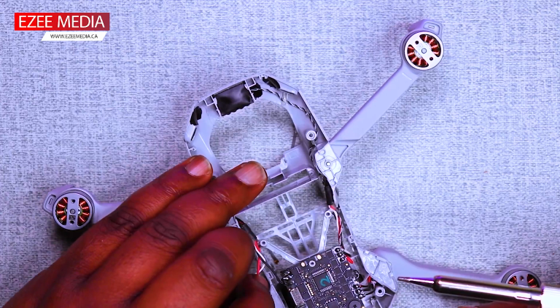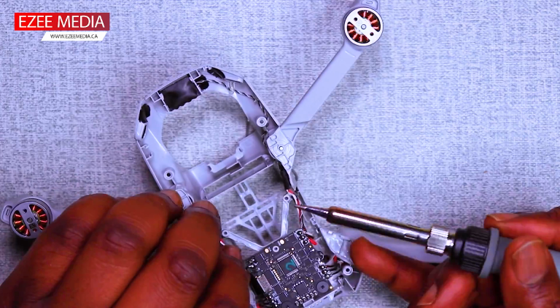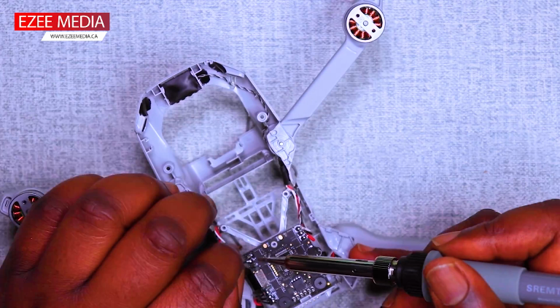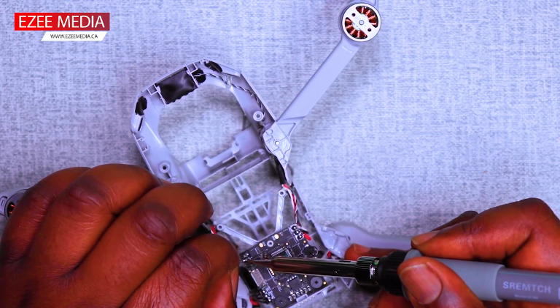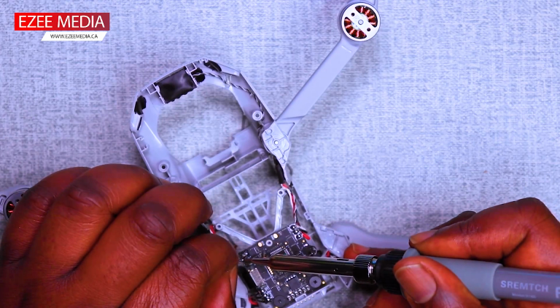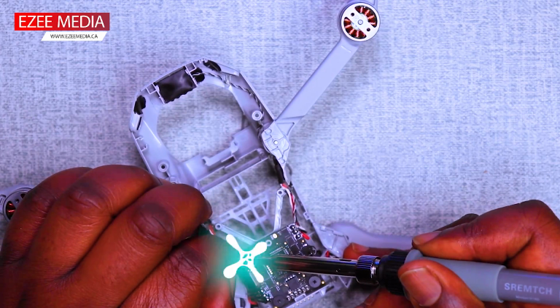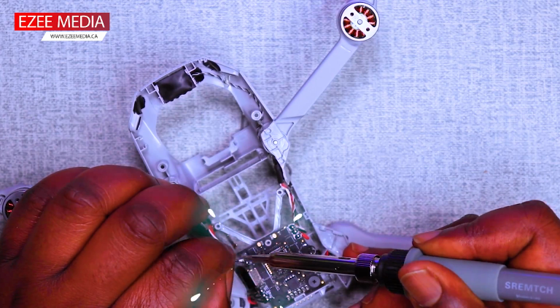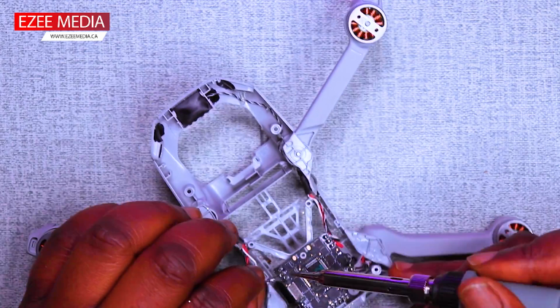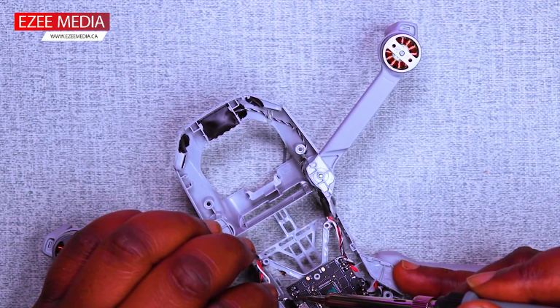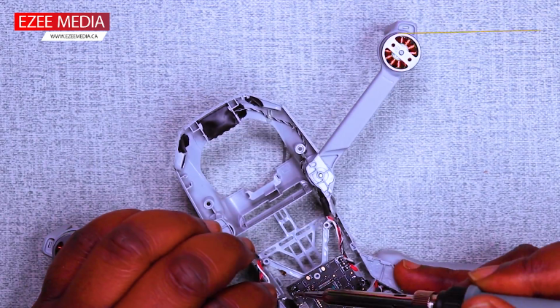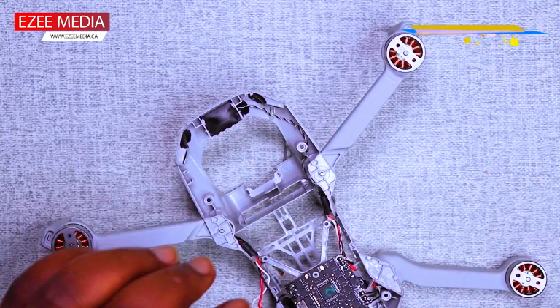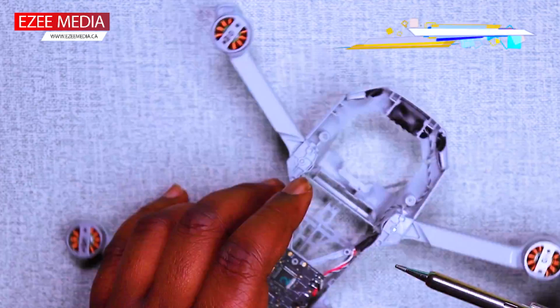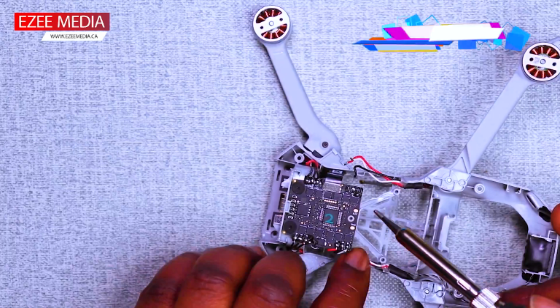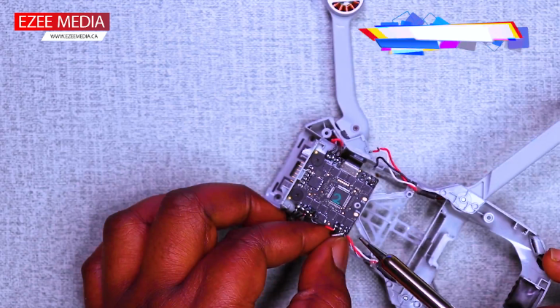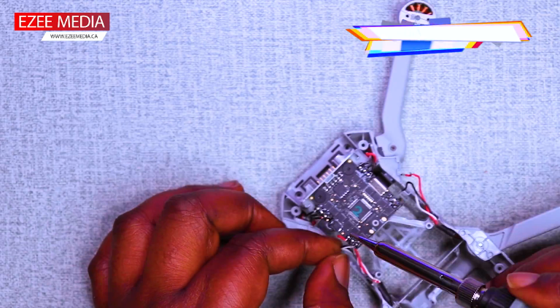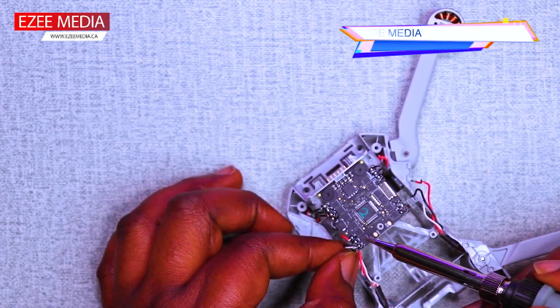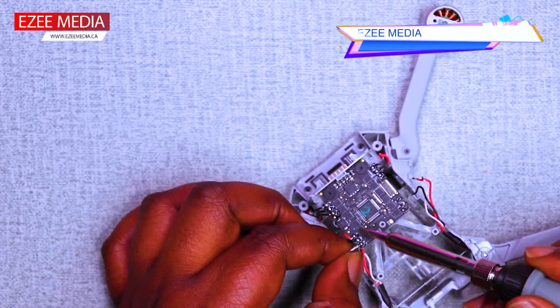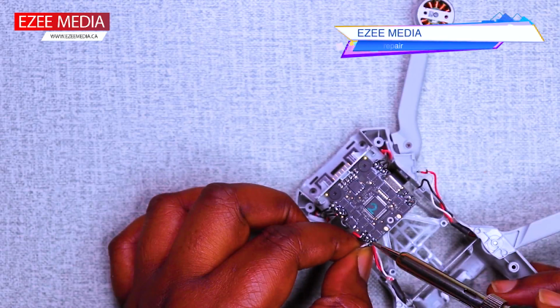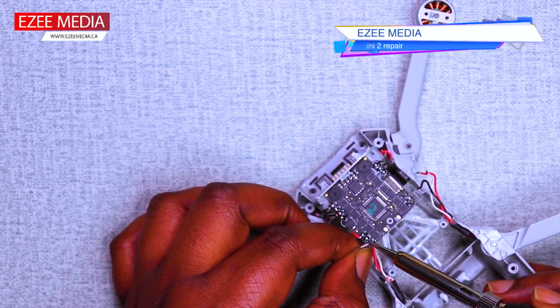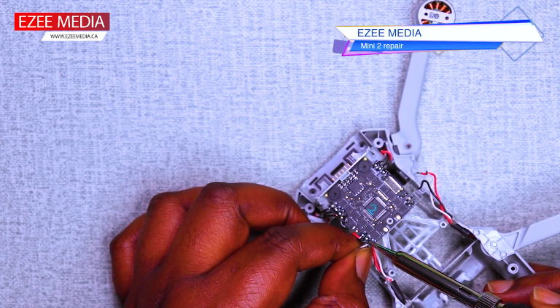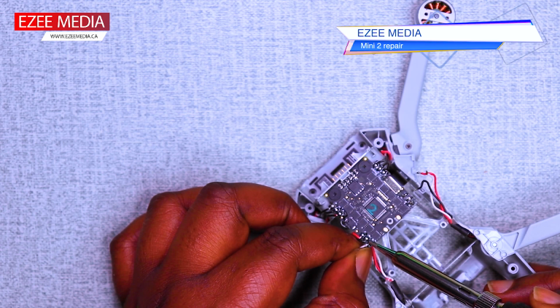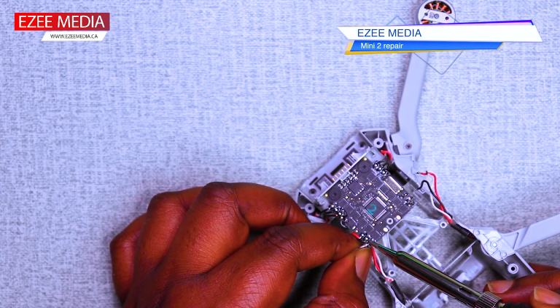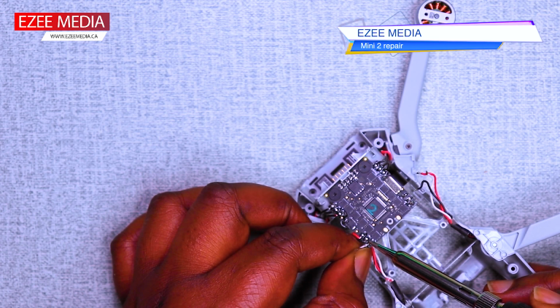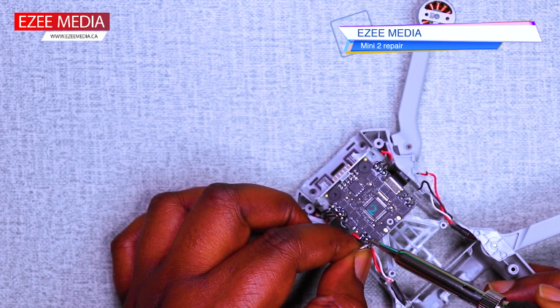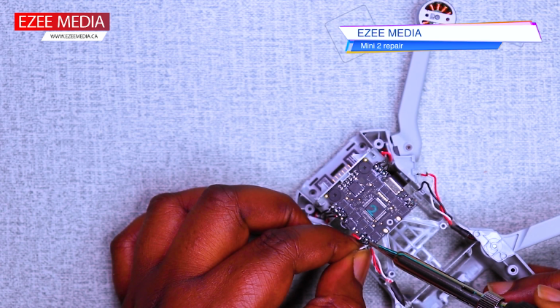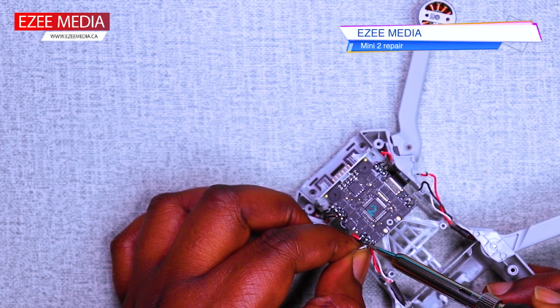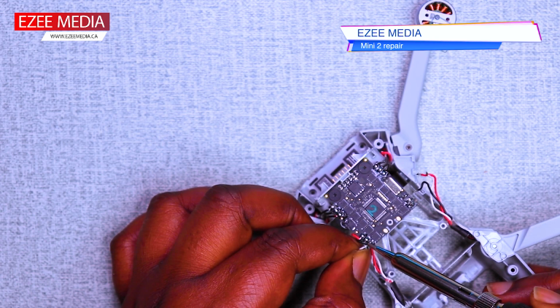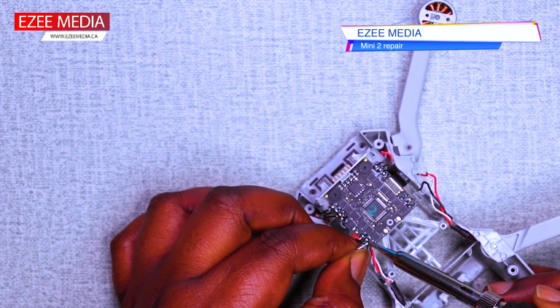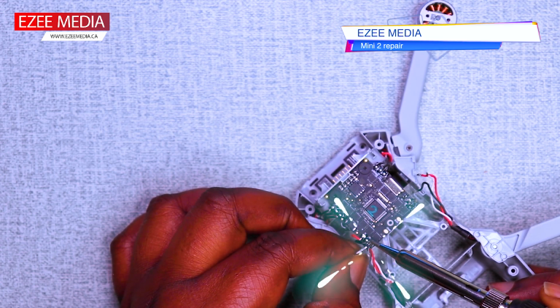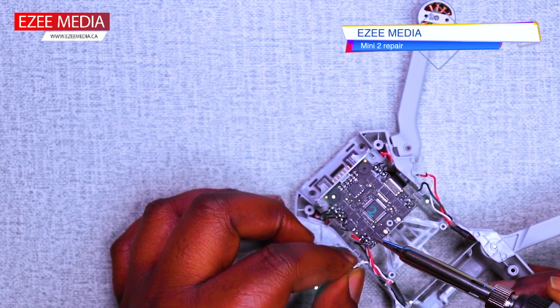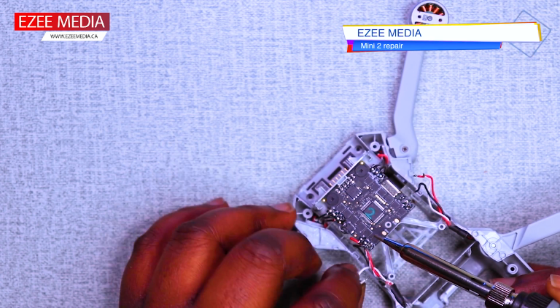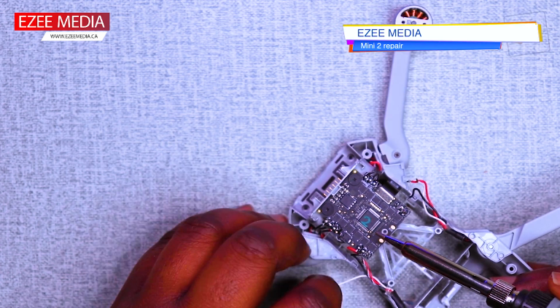I got these two repair kits from Amazon. I'm going to leave a link in the description below also.